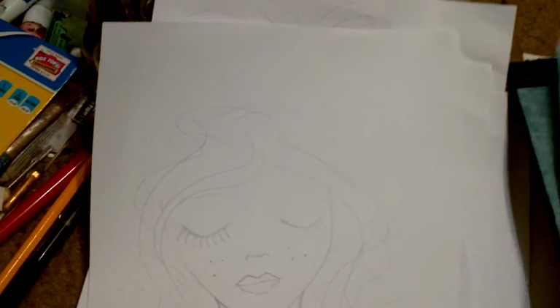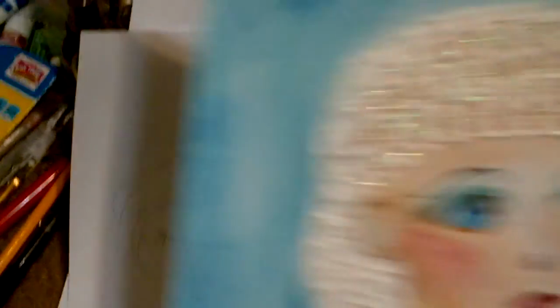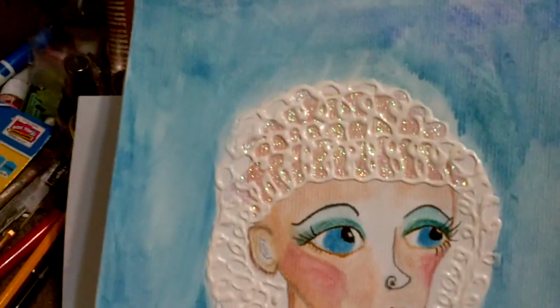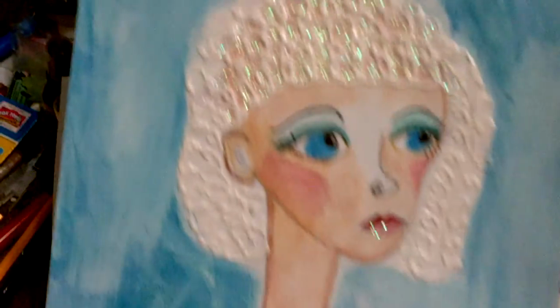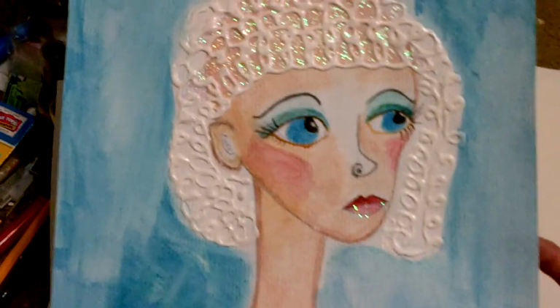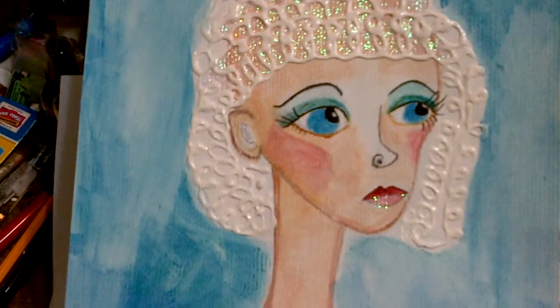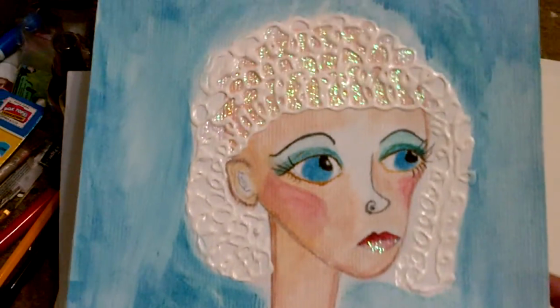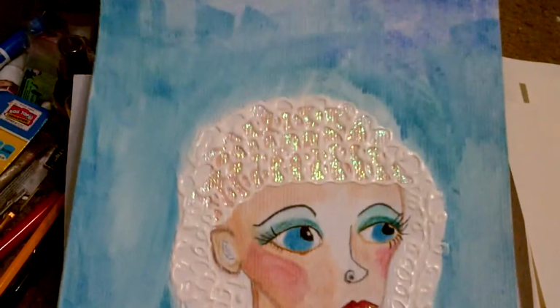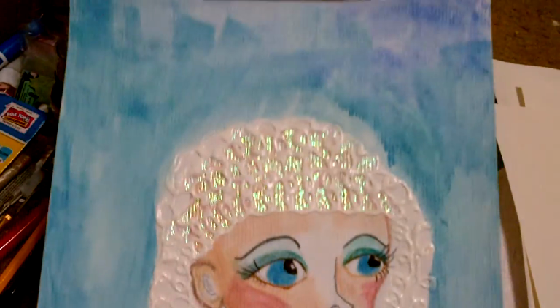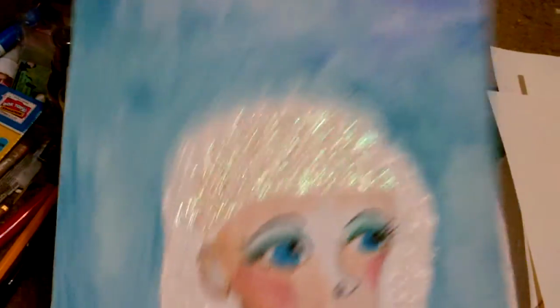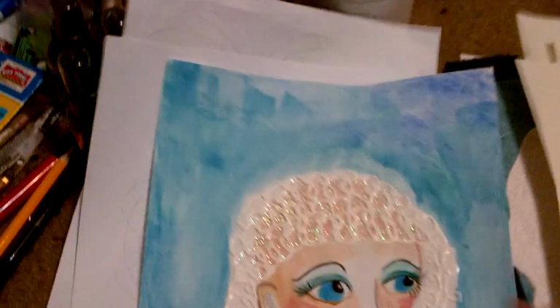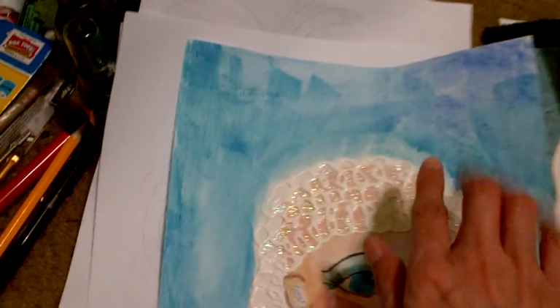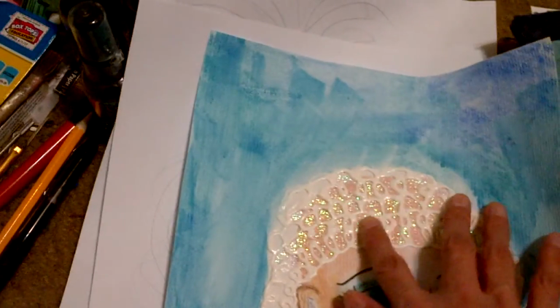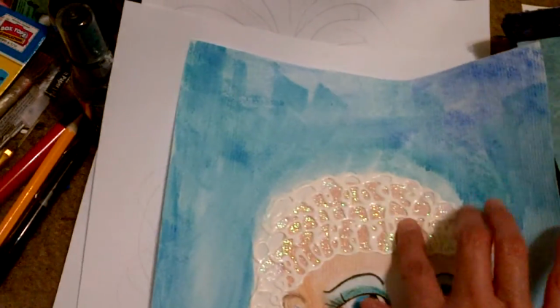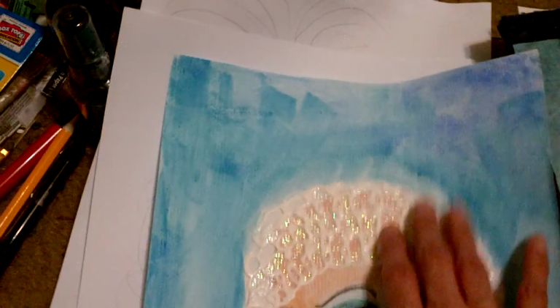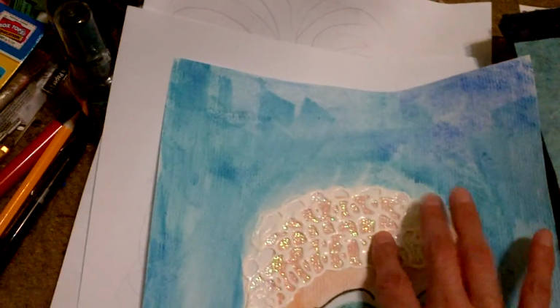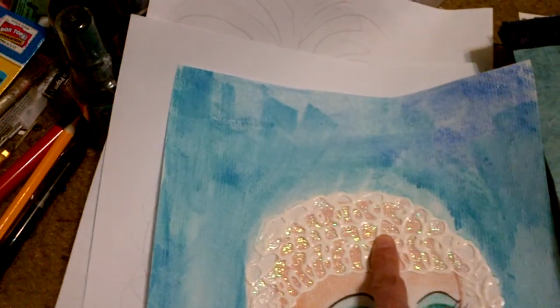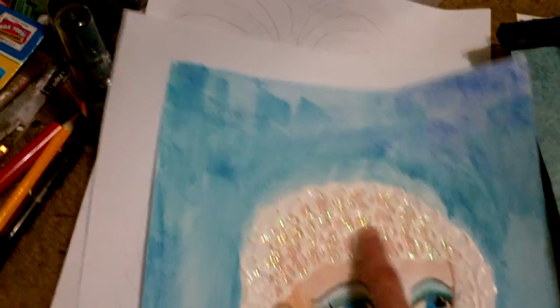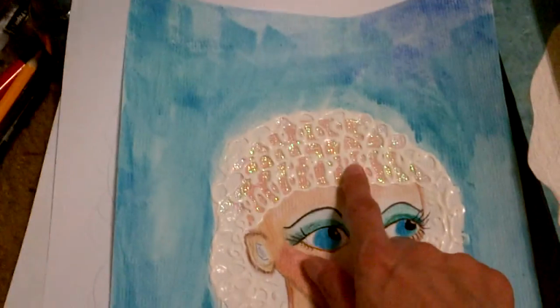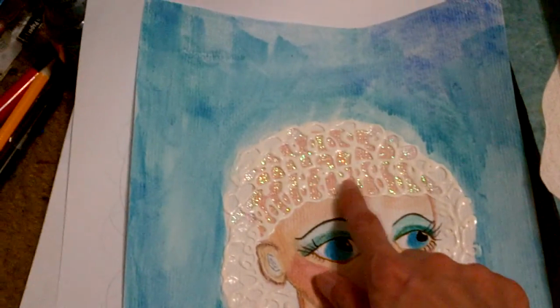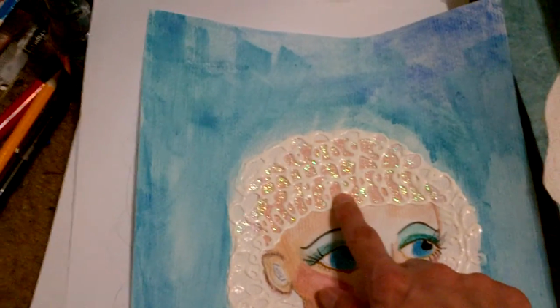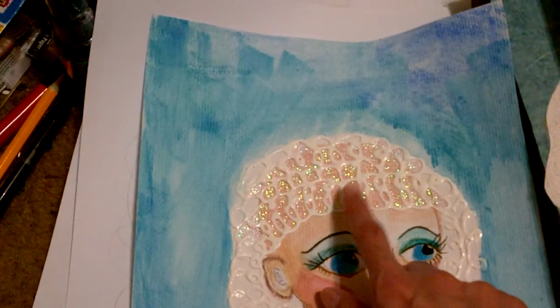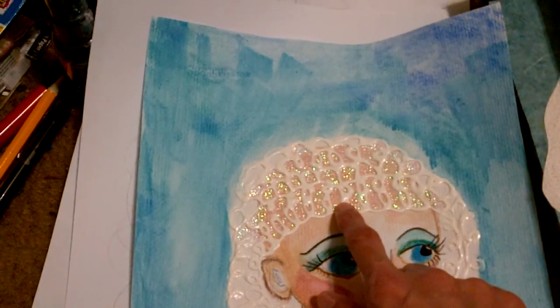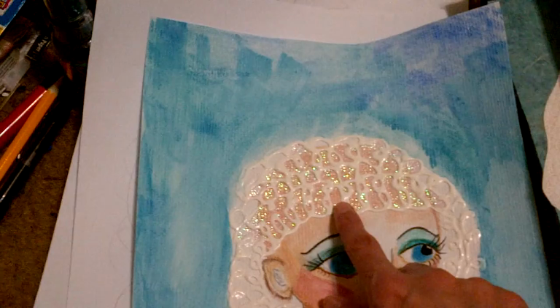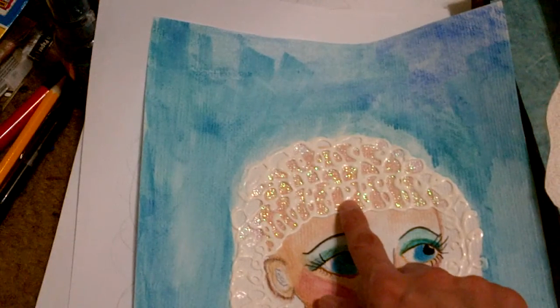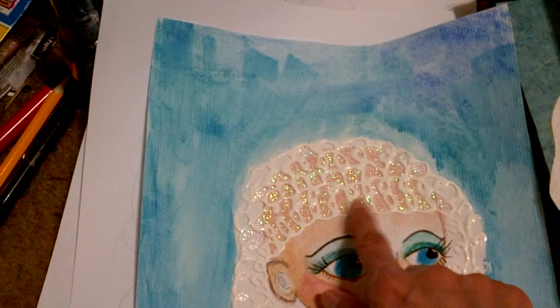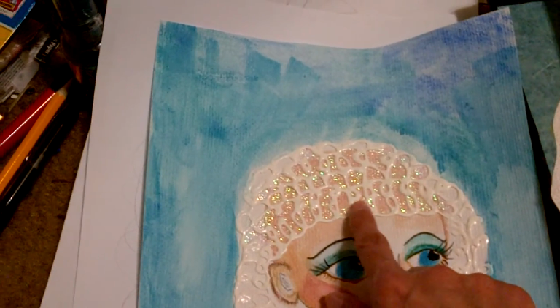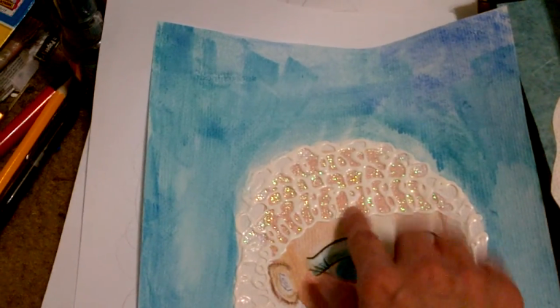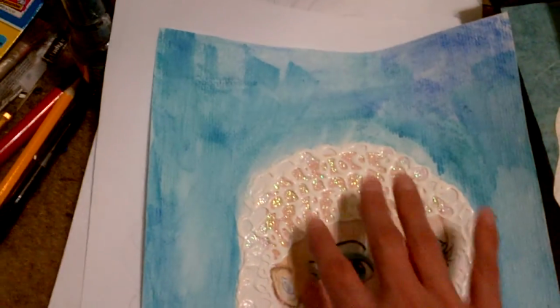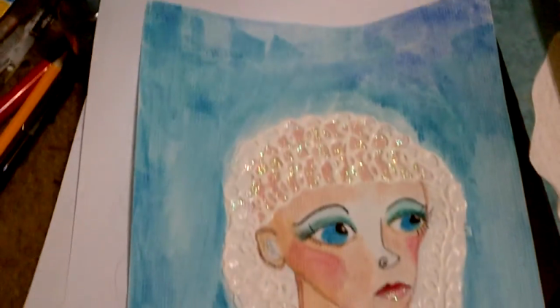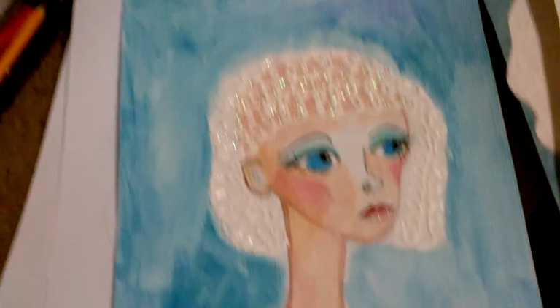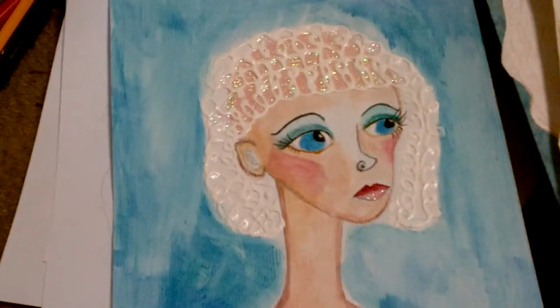And this one I did a few weeks ago. This is just — what is that? — paint for like your t-shirts and stuff. I did that for her hair.